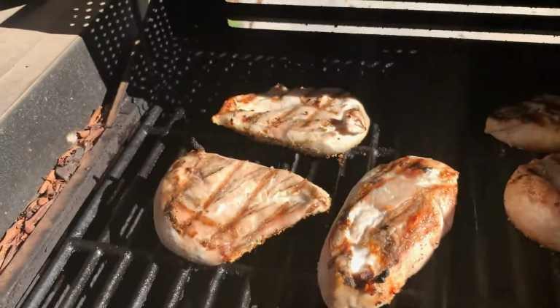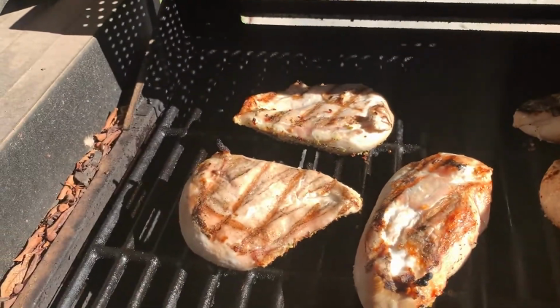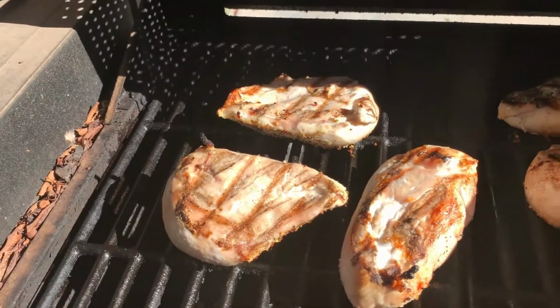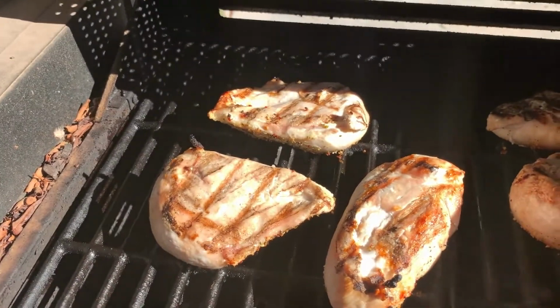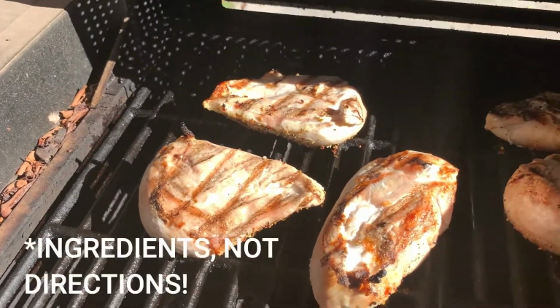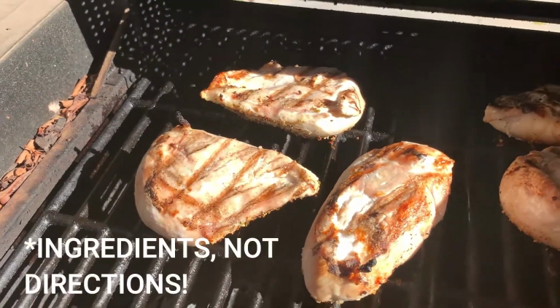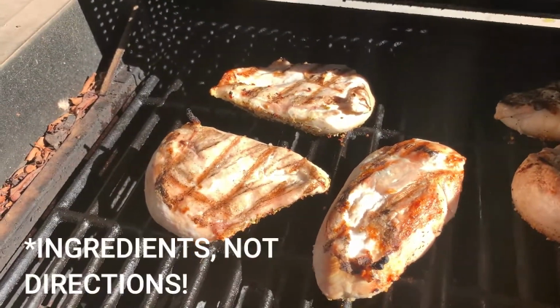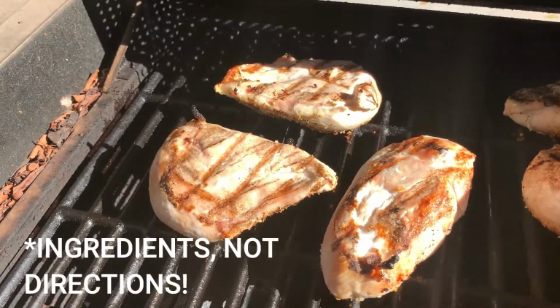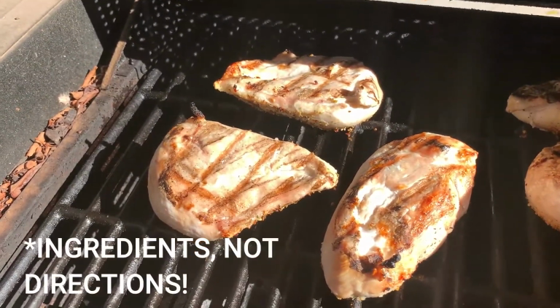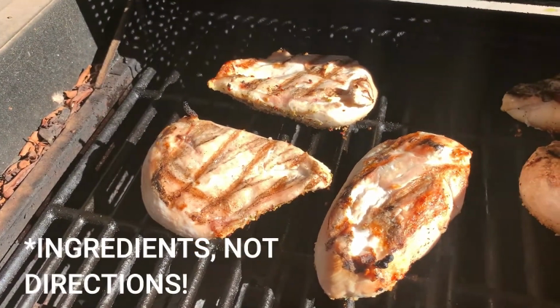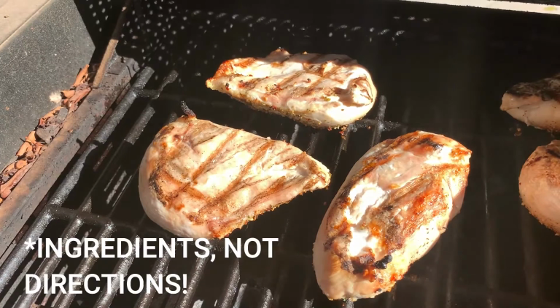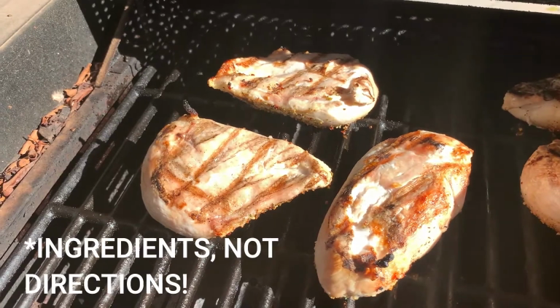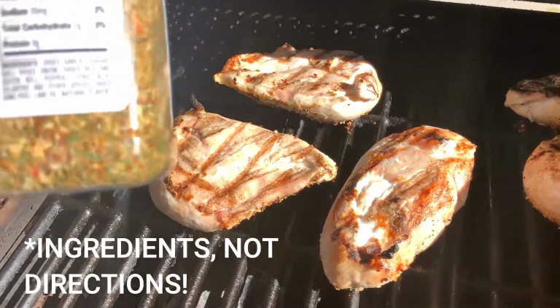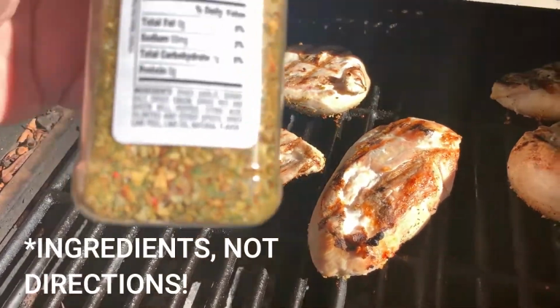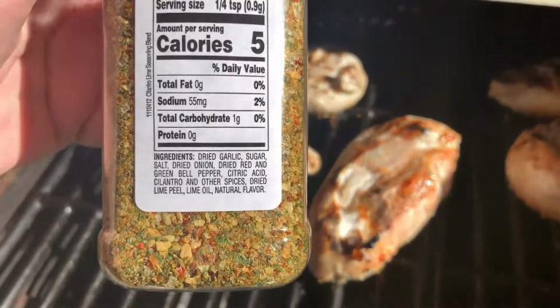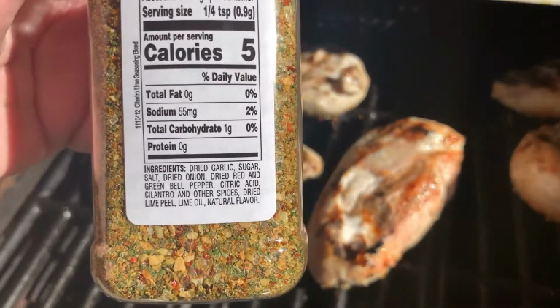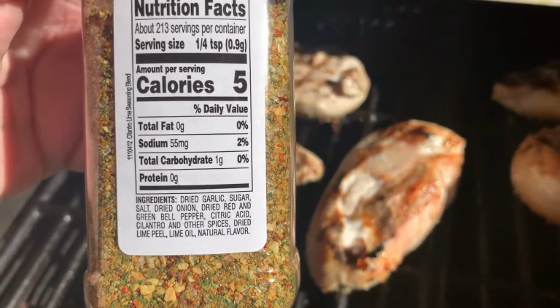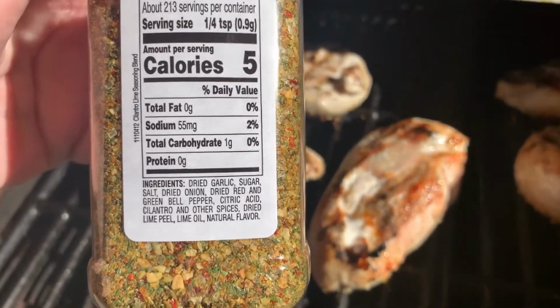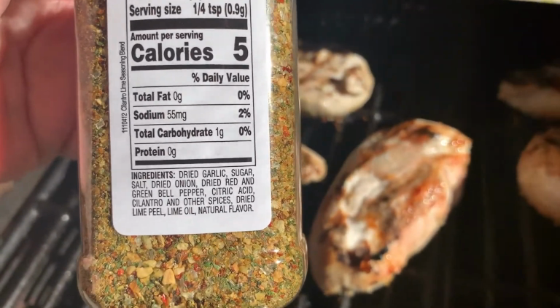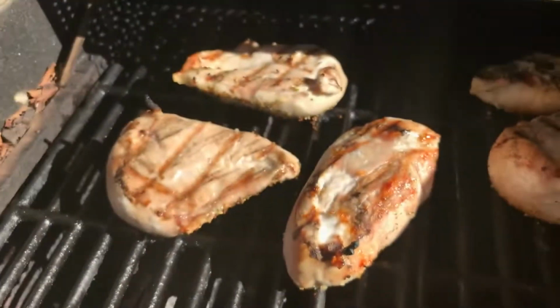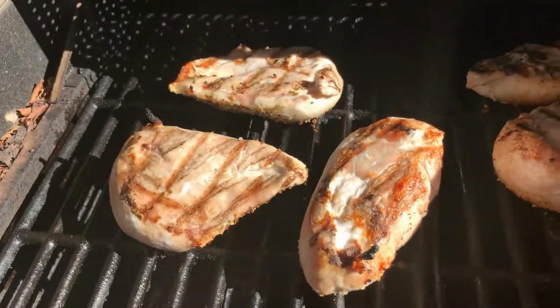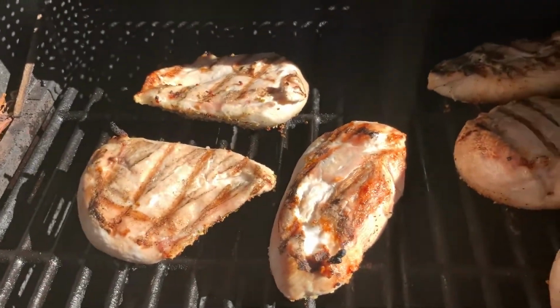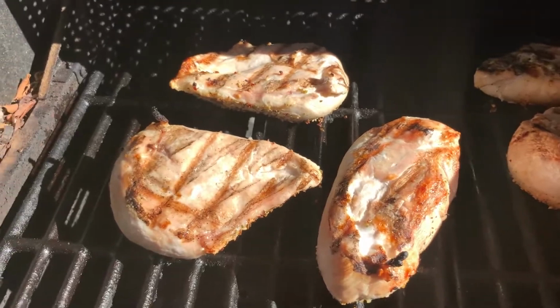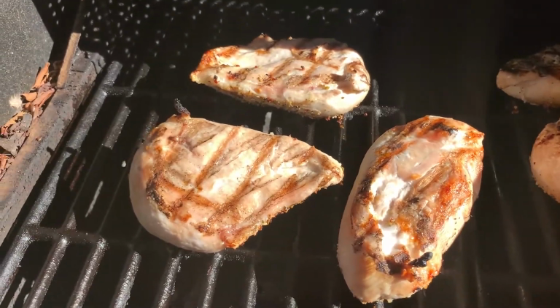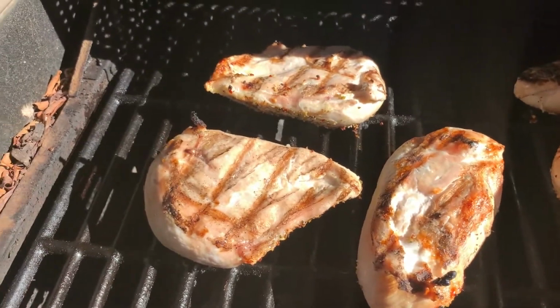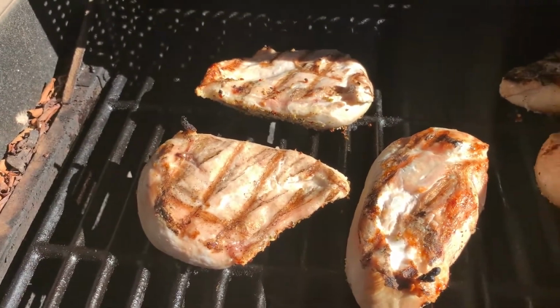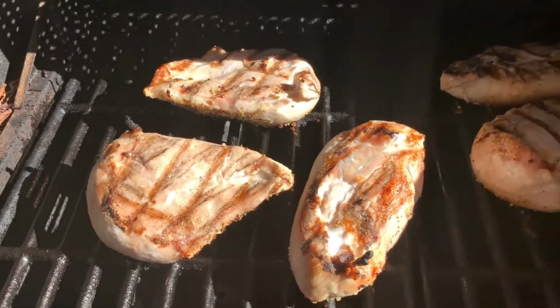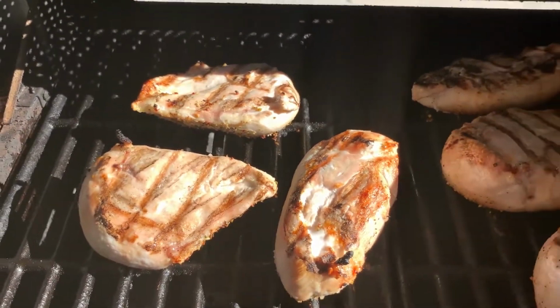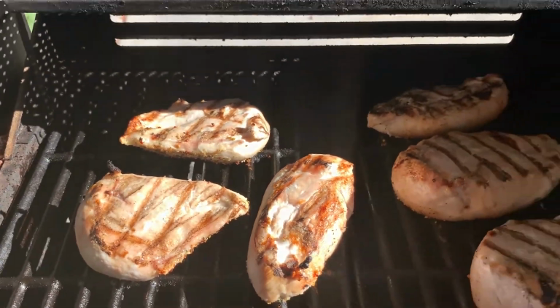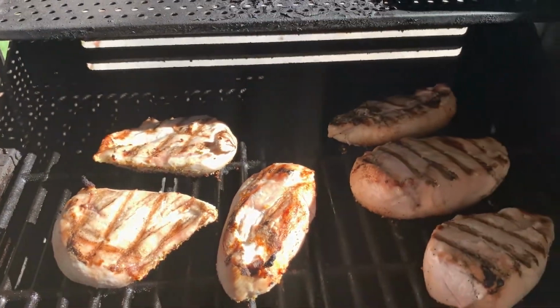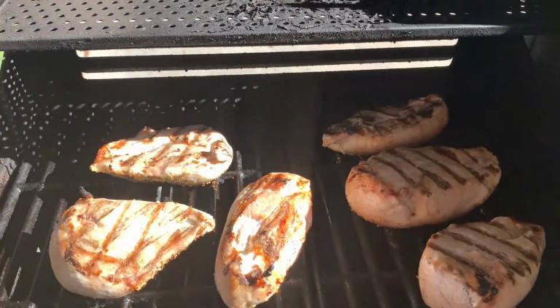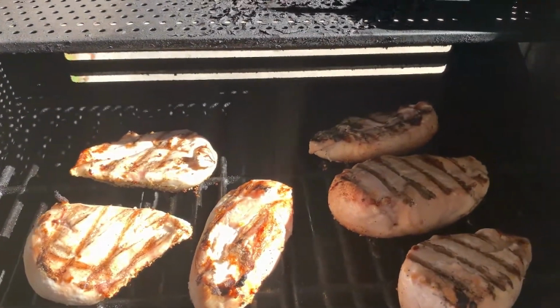You know what, I told you how careful I was about reading directions. This one has nothing bad. I didn't remember reading it, but it's fine. So this first batch, I did cilantro lime.